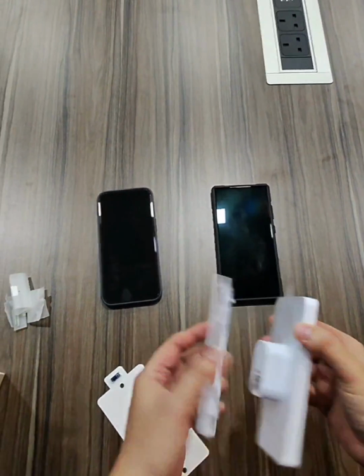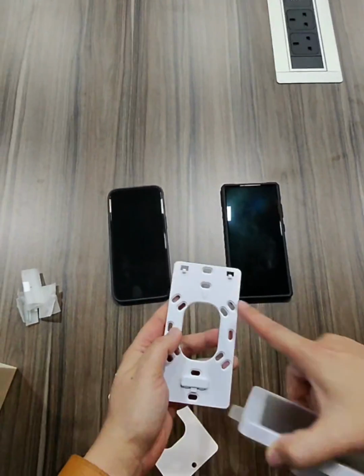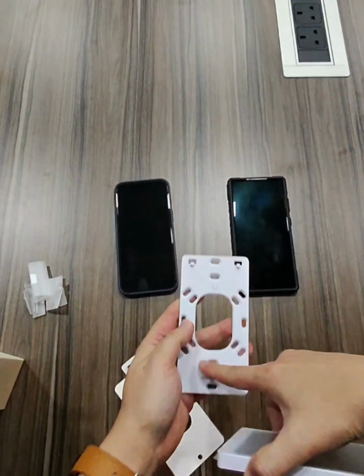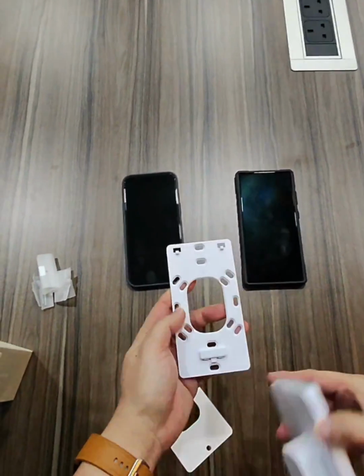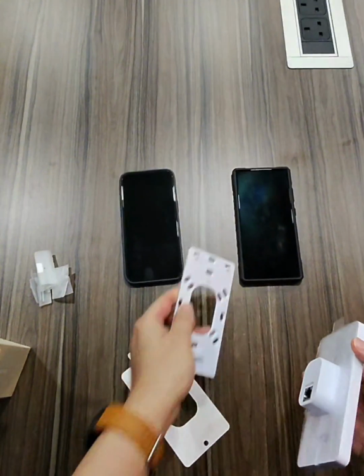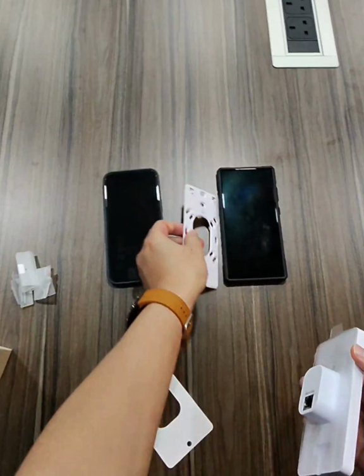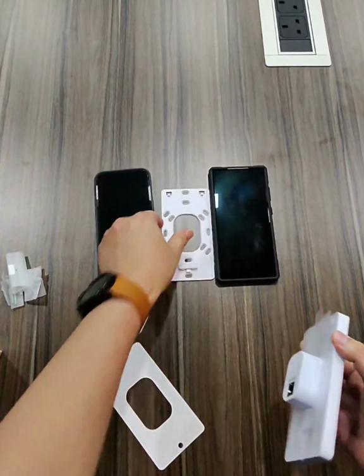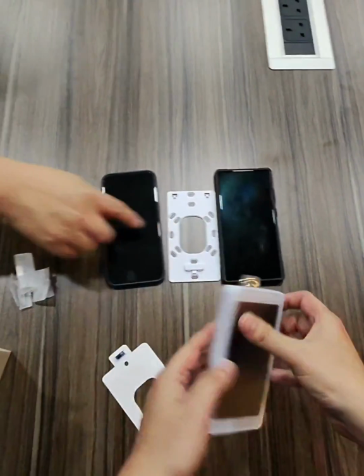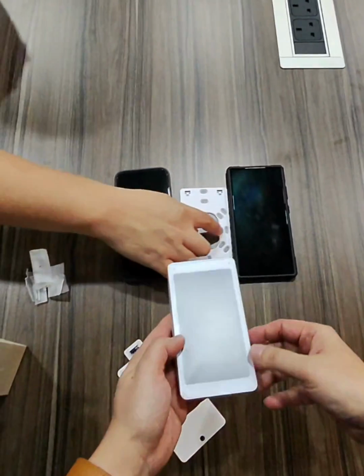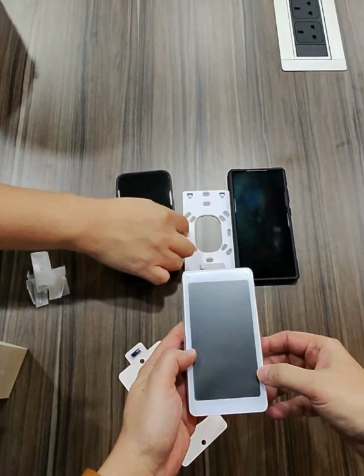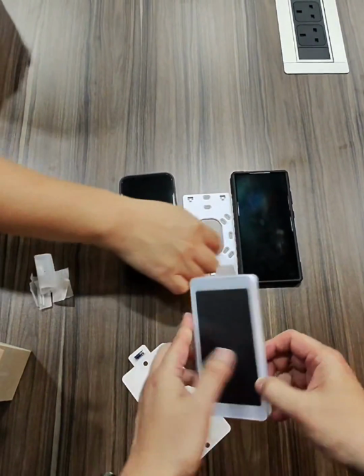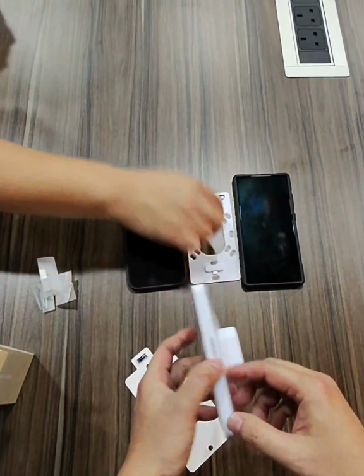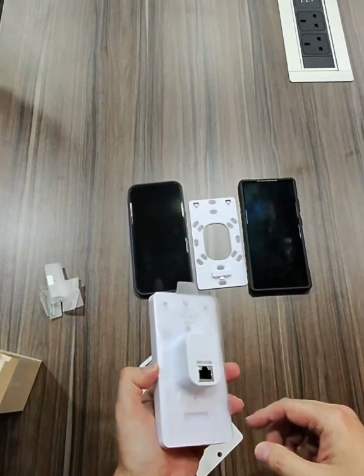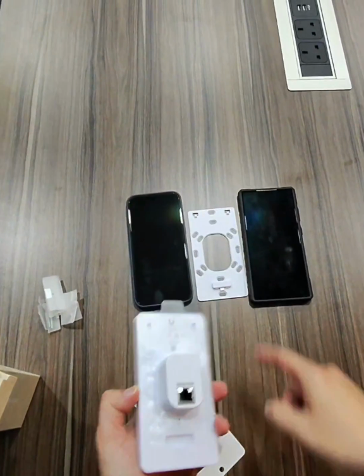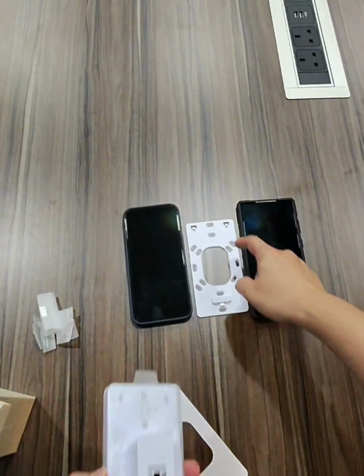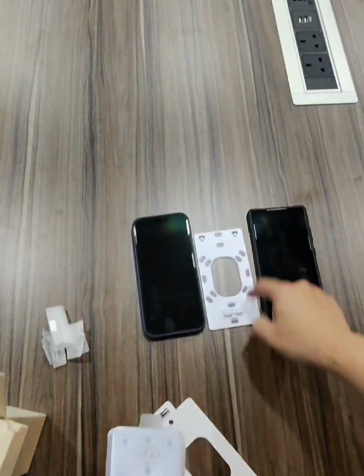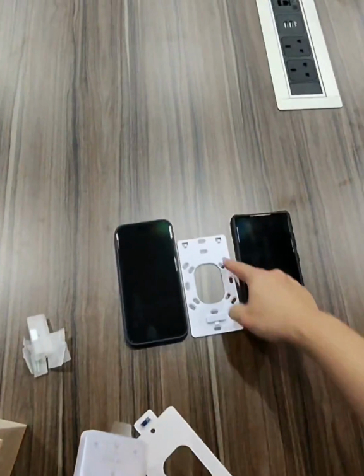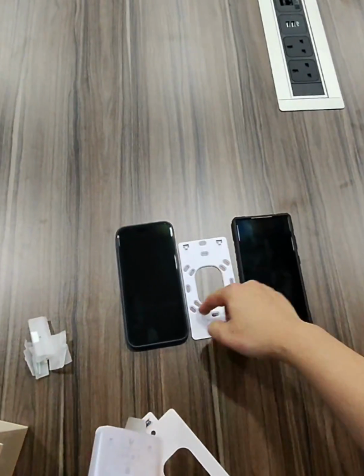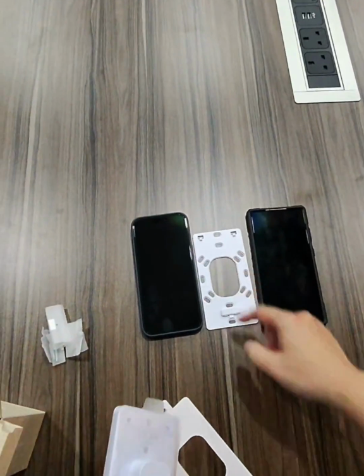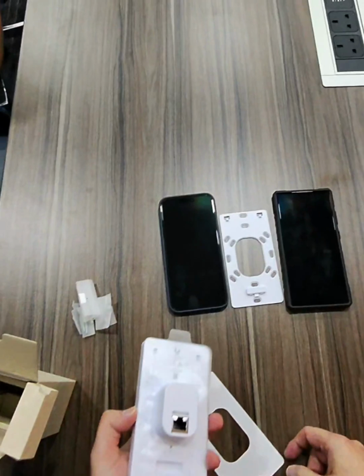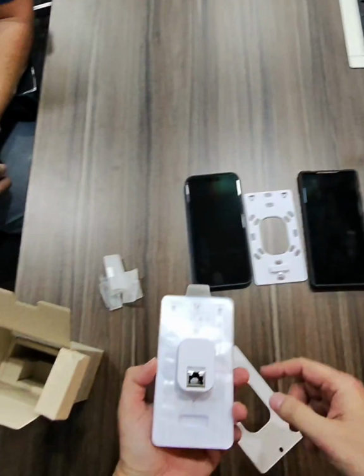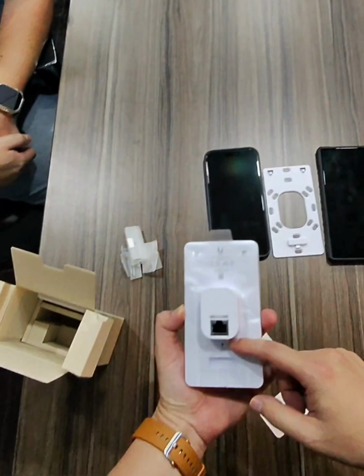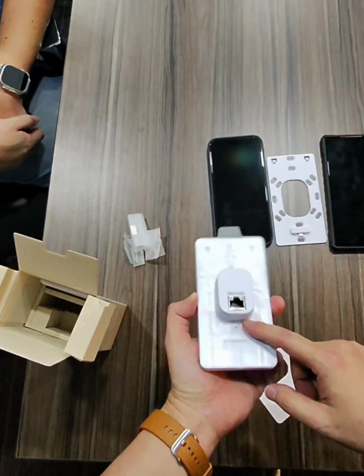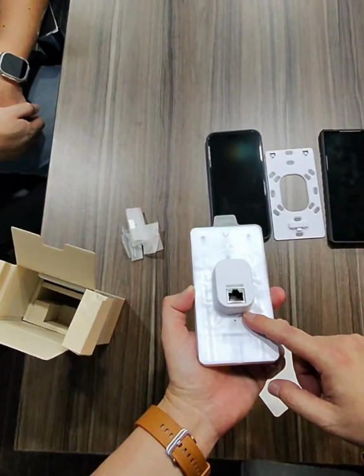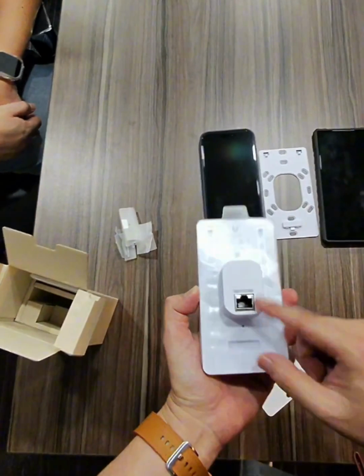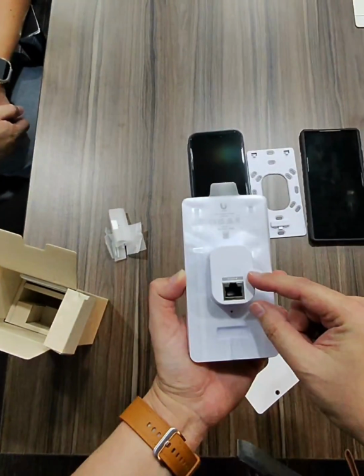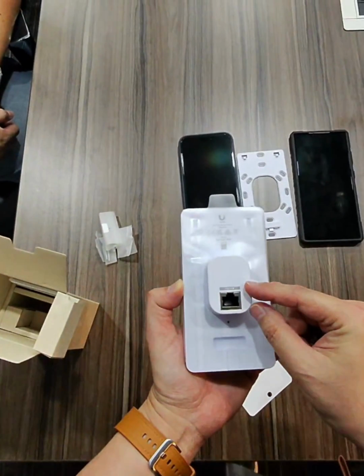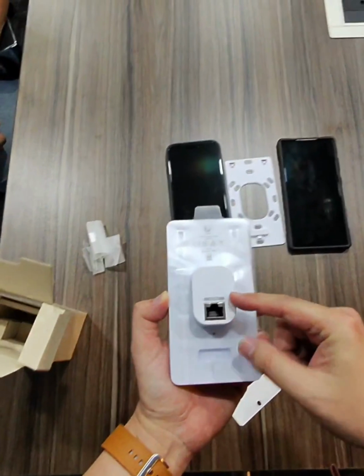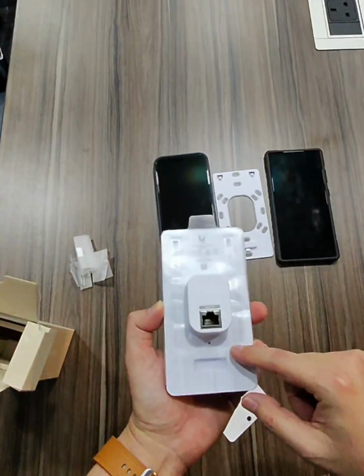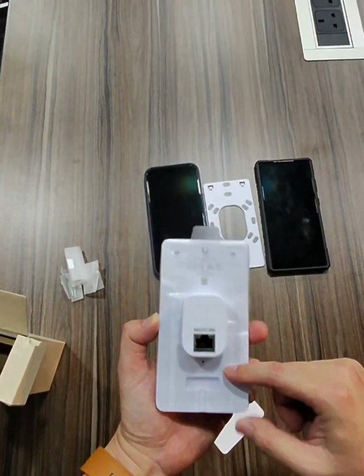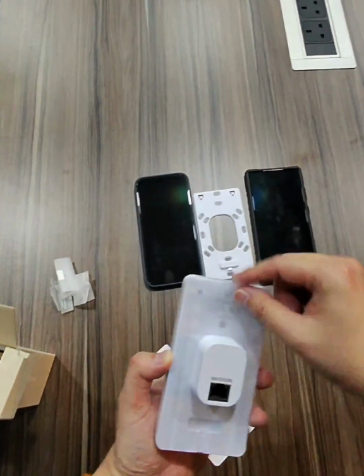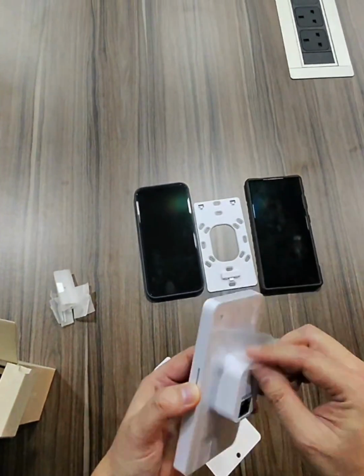A few screws to mount it — I think 86 by 86, standard. It's a square mount so you can use it. PoE, just PoE, no PoE+. Don't need.